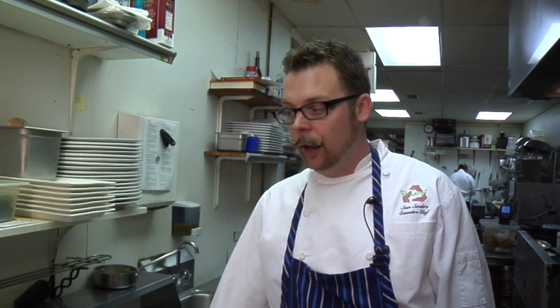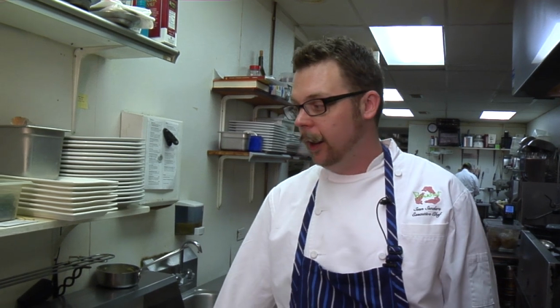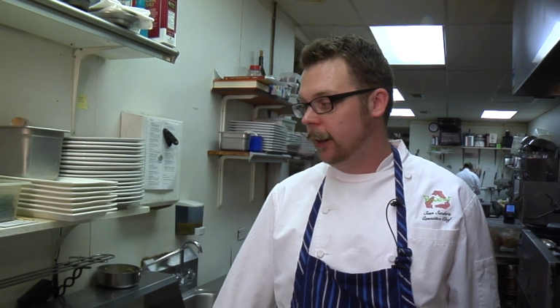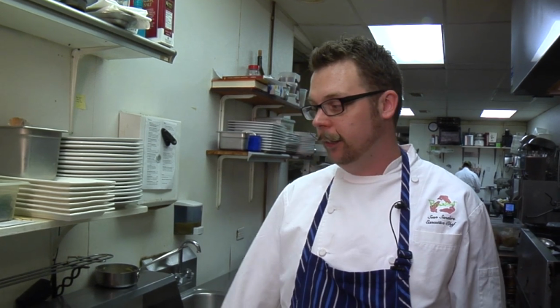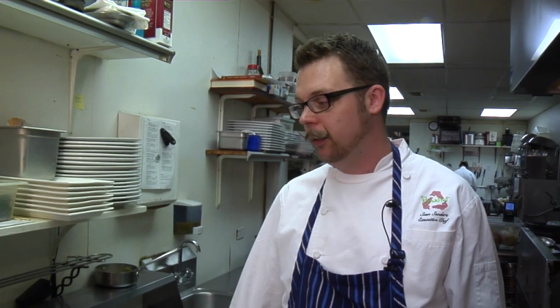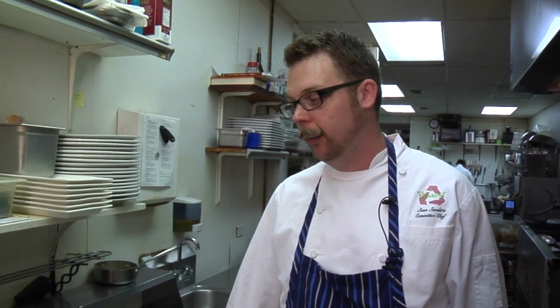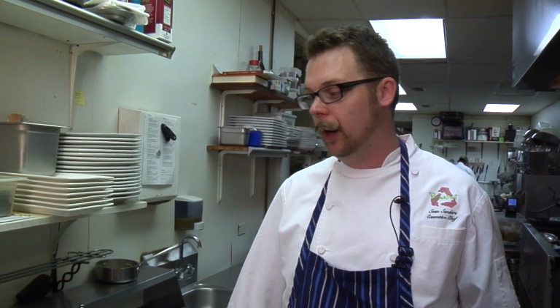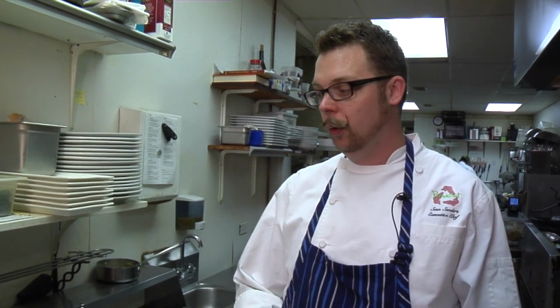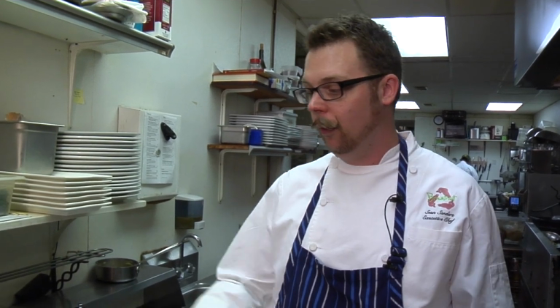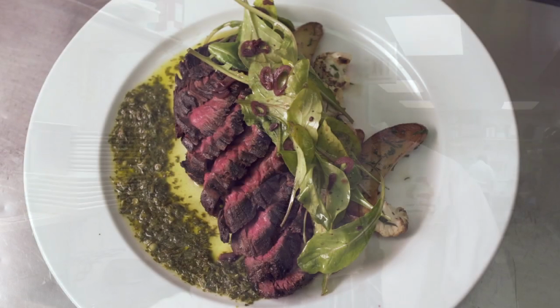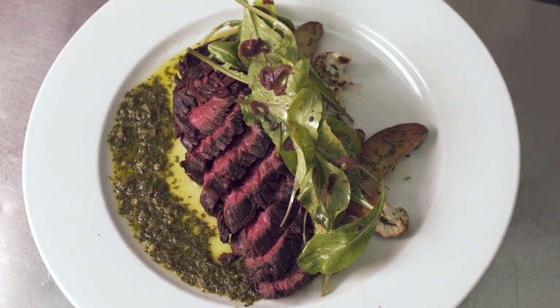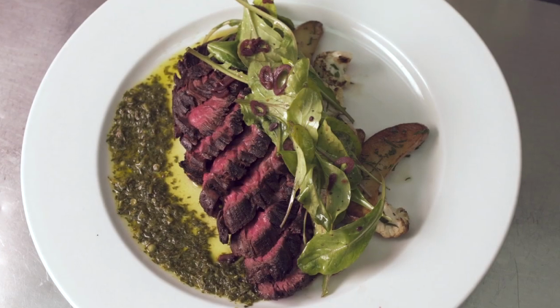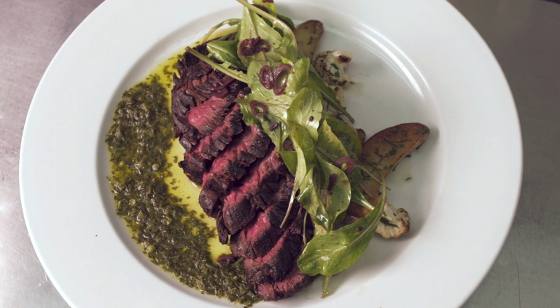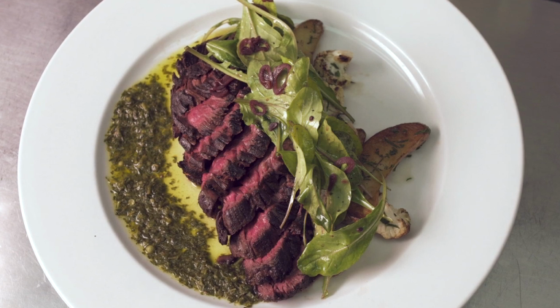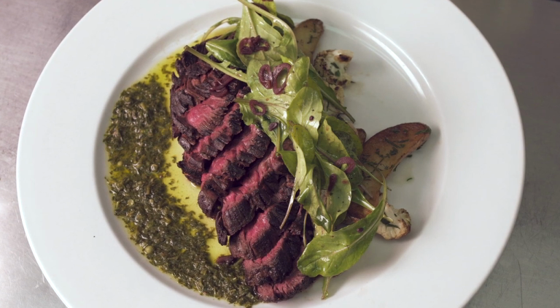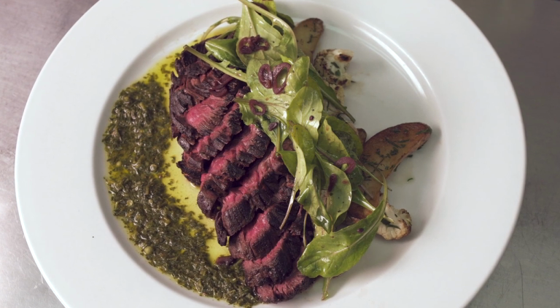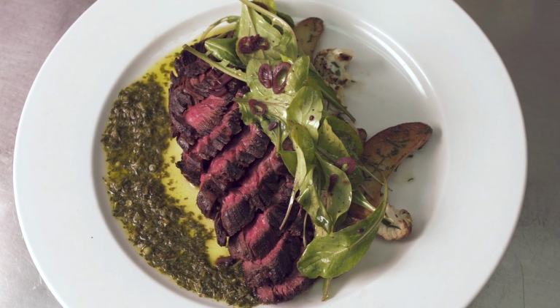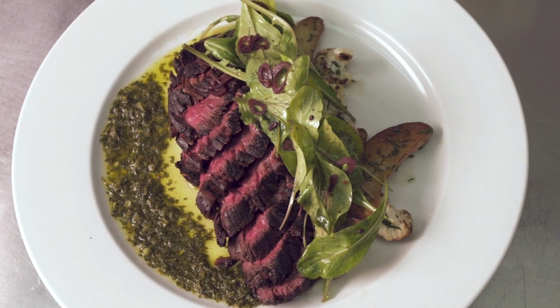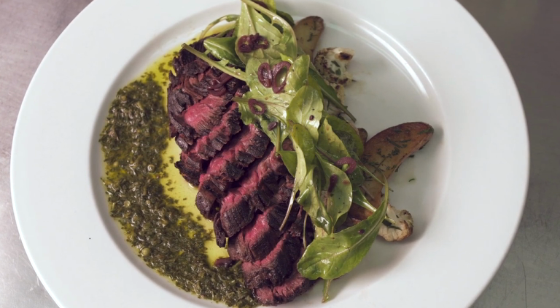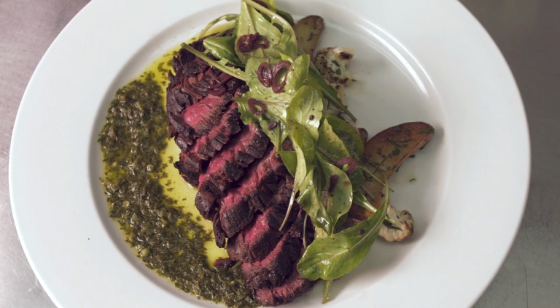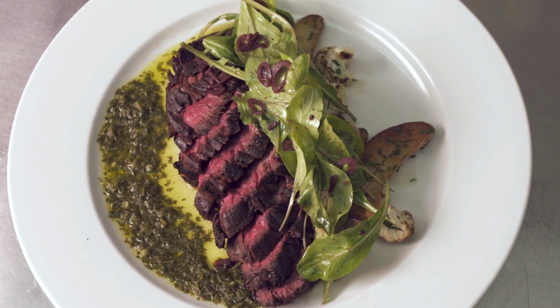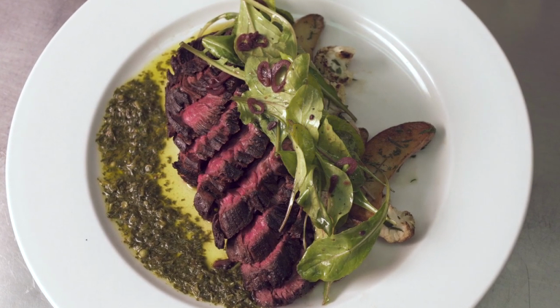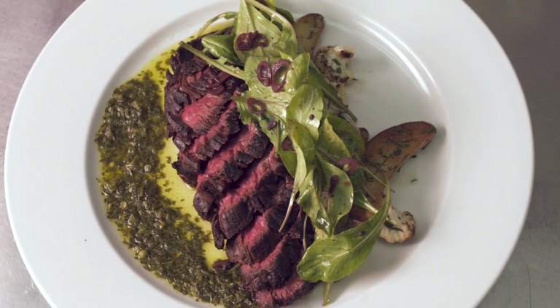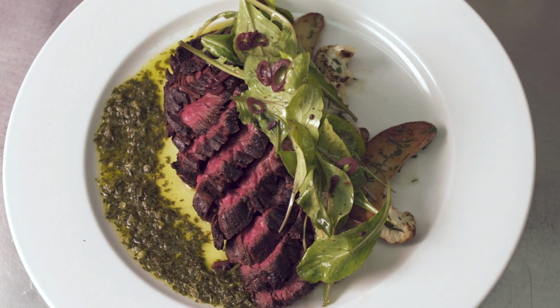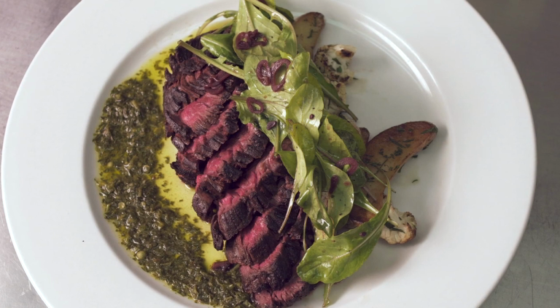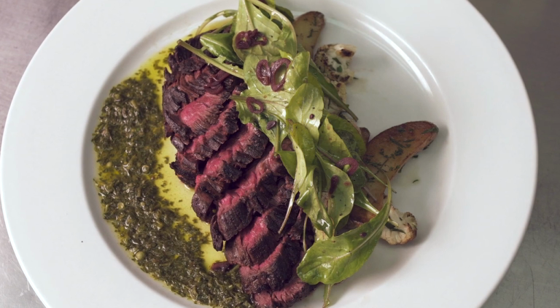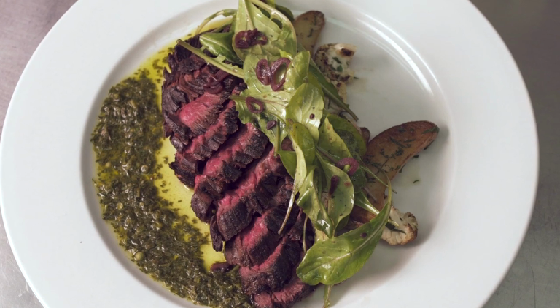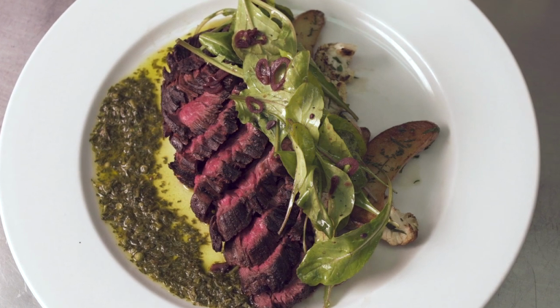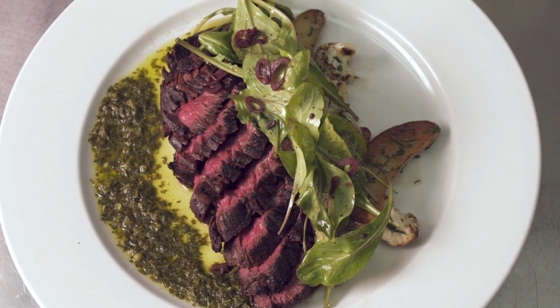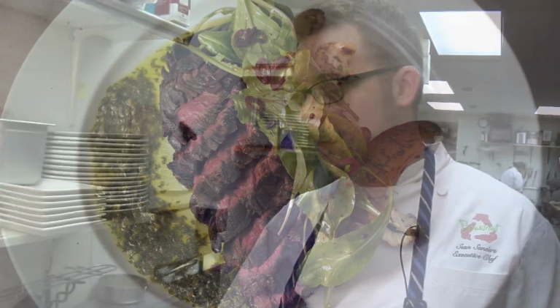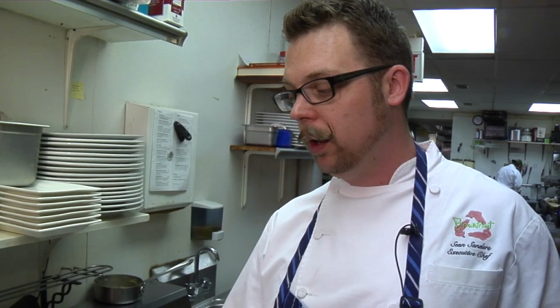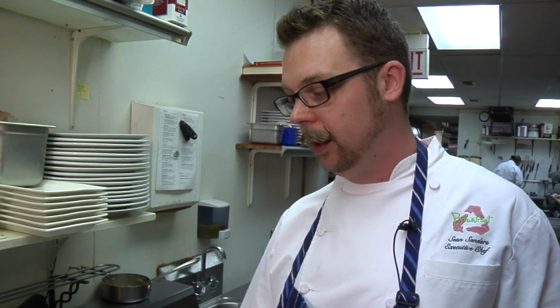The hanger steak is coming from Mint Creek Farms. We've got some local cauliflower coming from Leaning Shed, some fingerling potatoes from Green Acres, some arugula from Genesis Growers. And then we've made a chimichurri, which has green coriander in it.